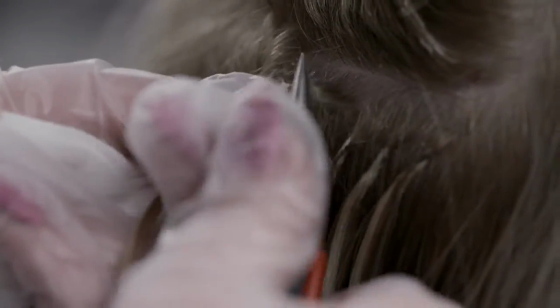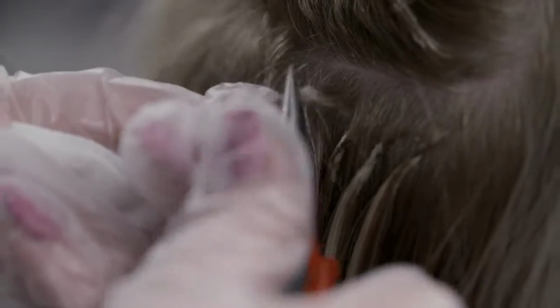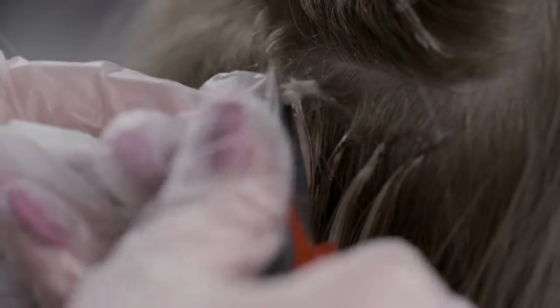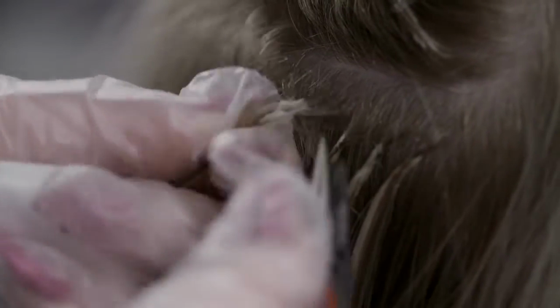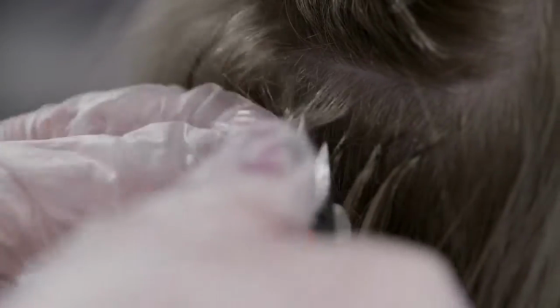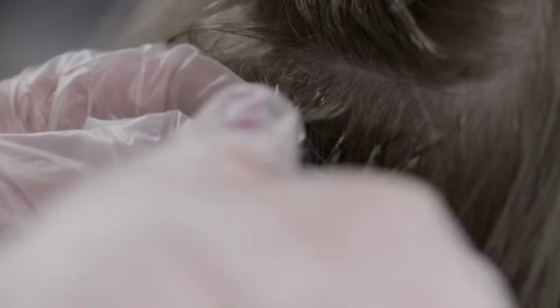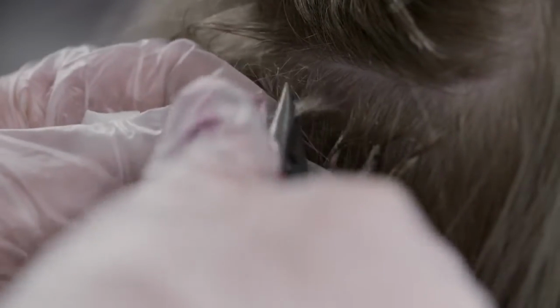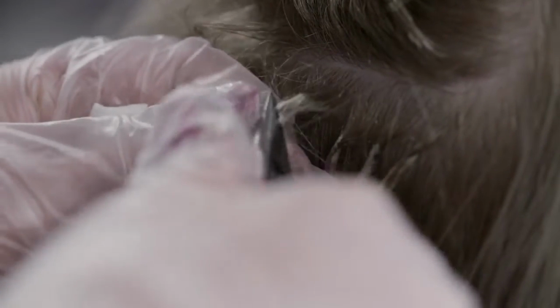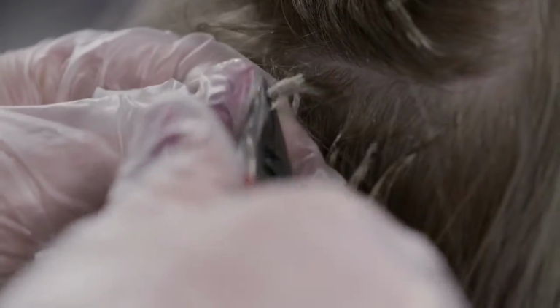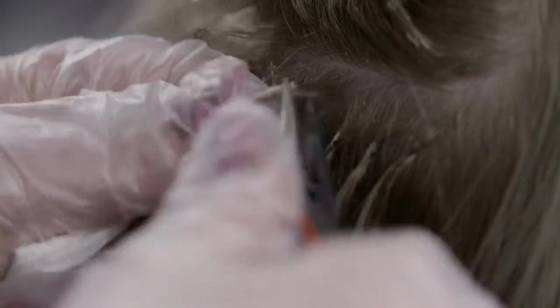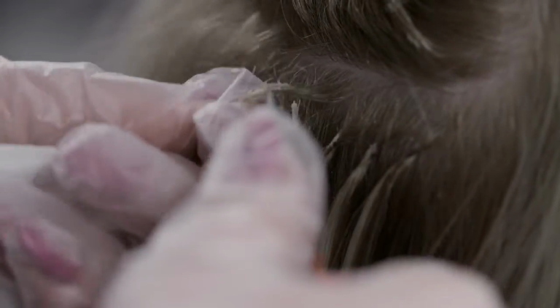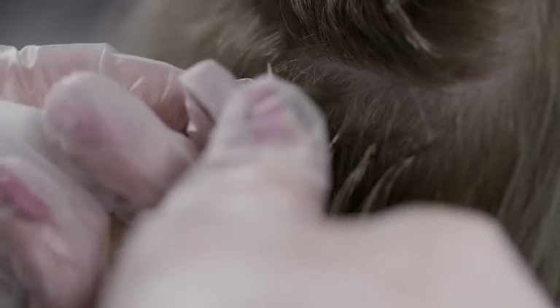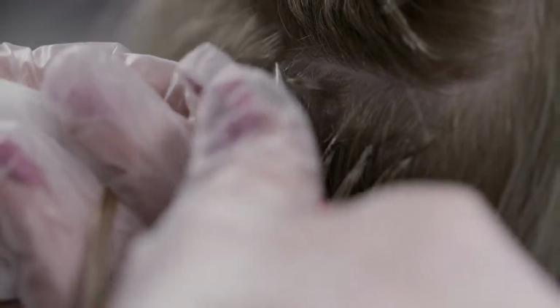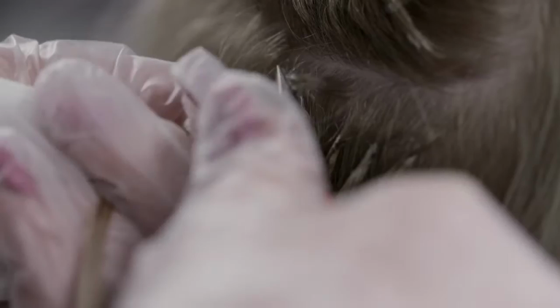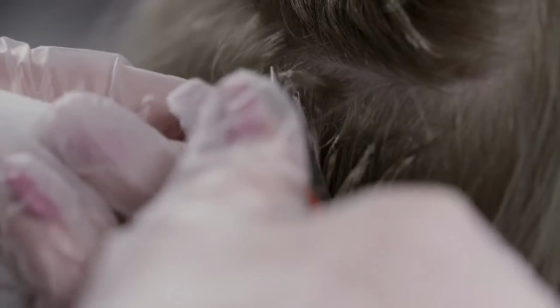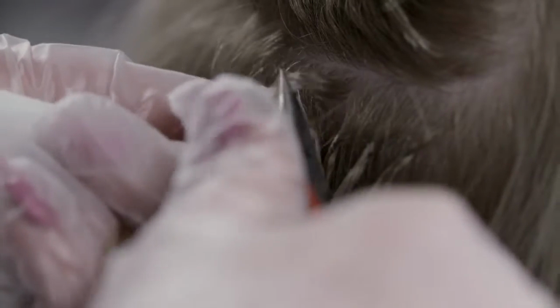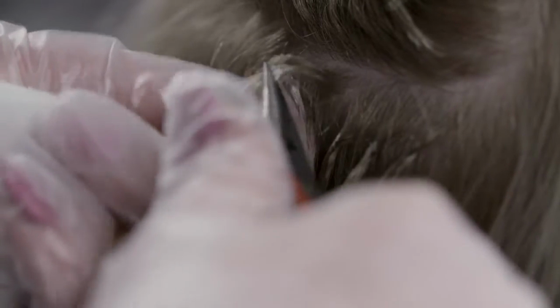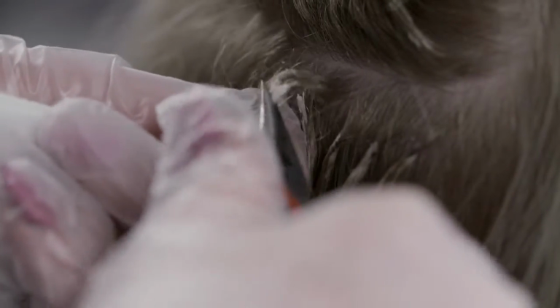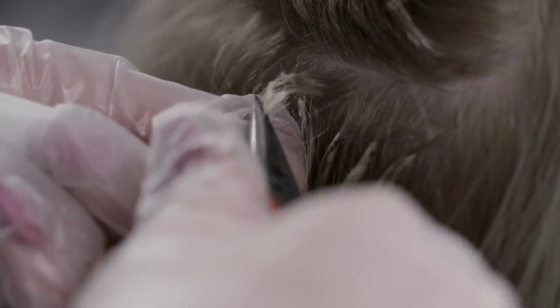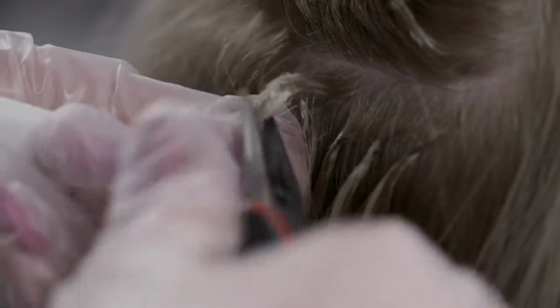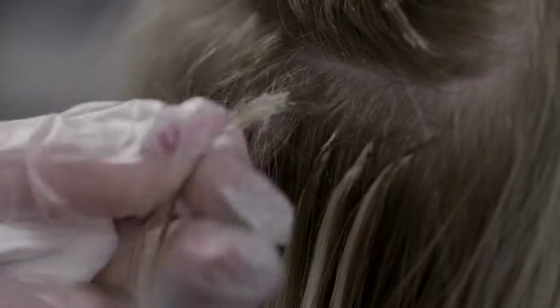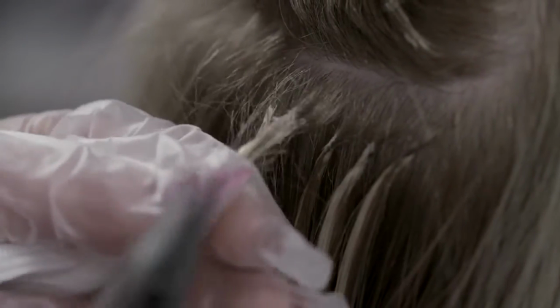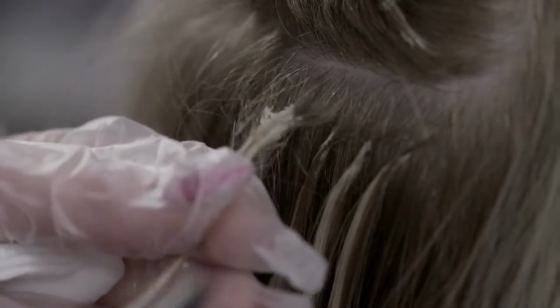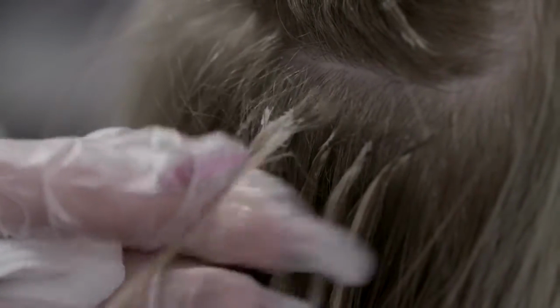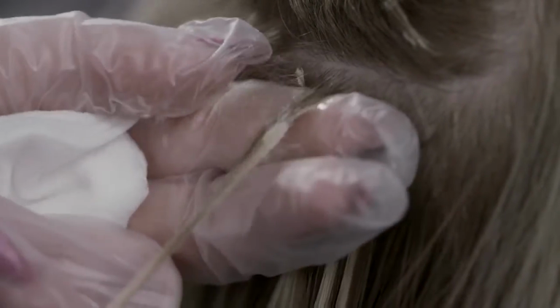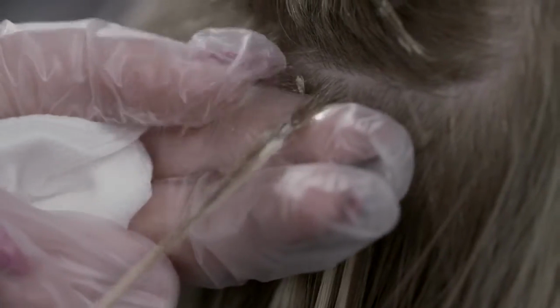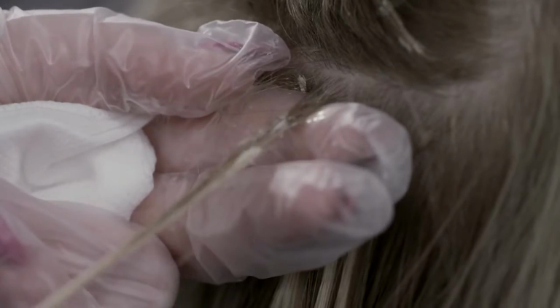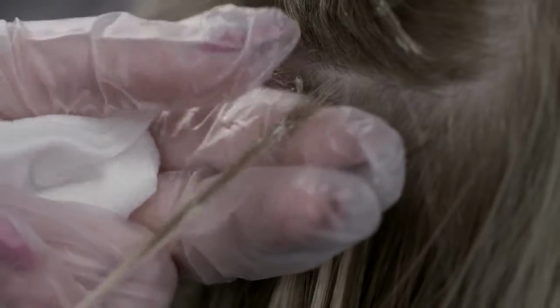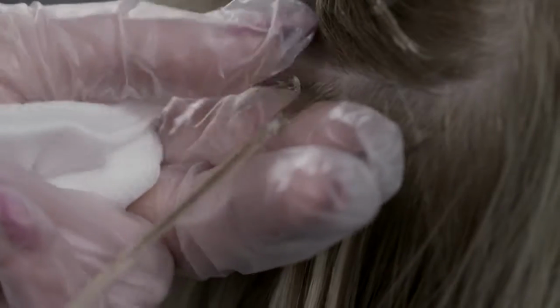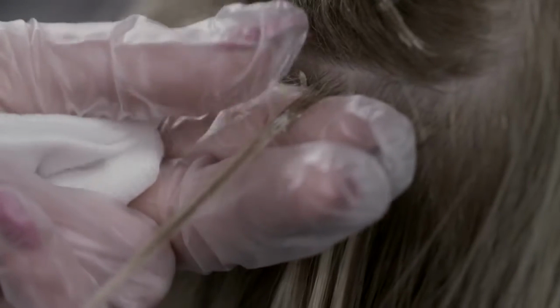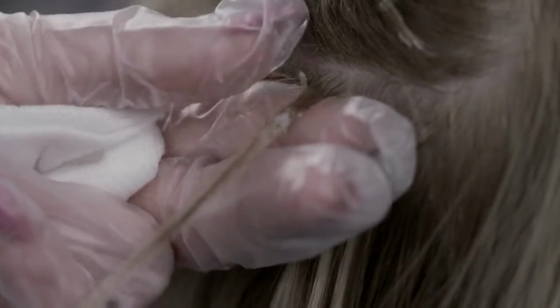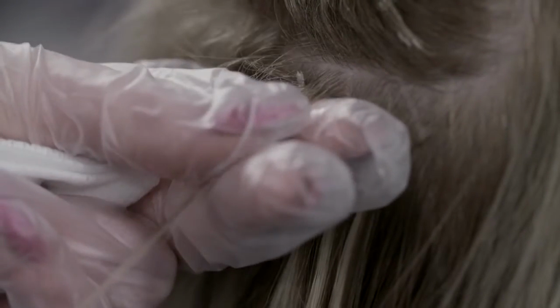Repeat this, working your way up and around the head until all of the extensions have been removed. Shampoo and condition the hair thoroughly to ensure any dead skin cells, product buildup or bond residue are removed.